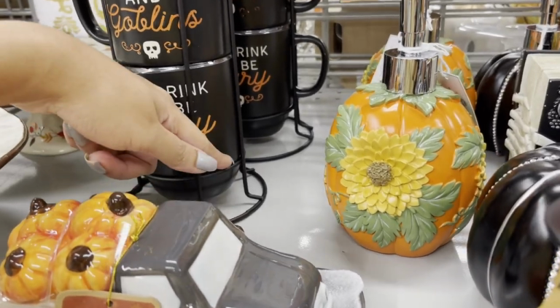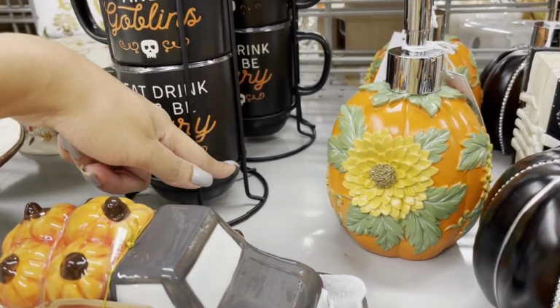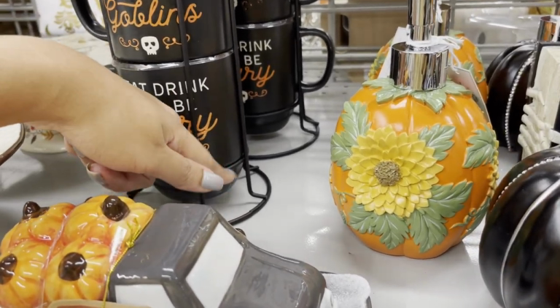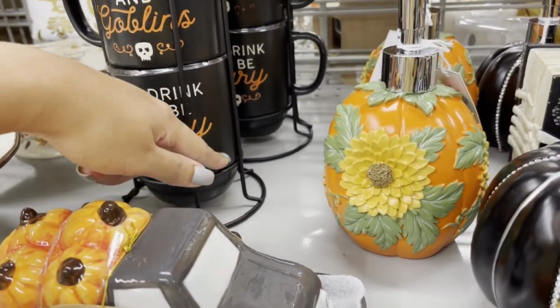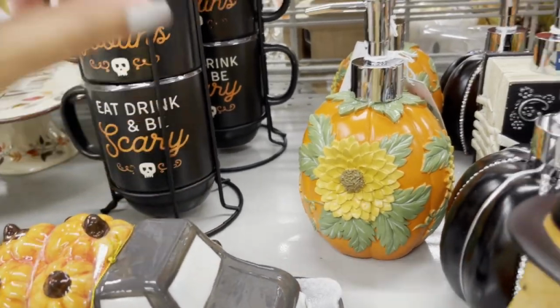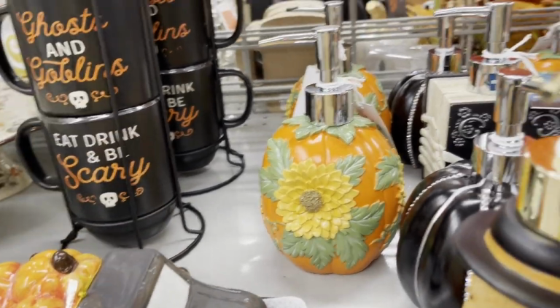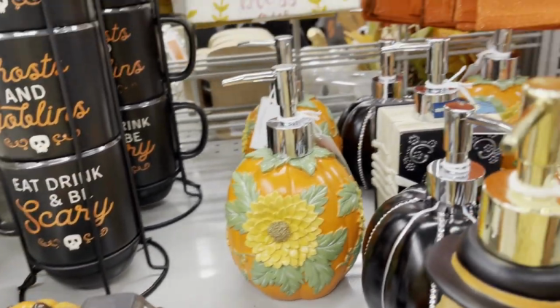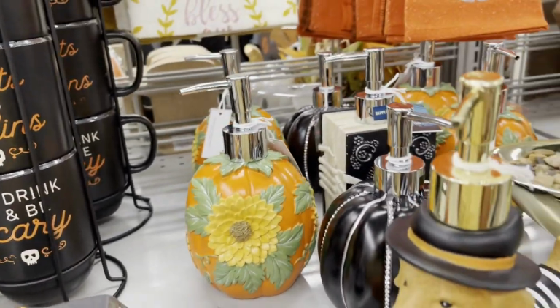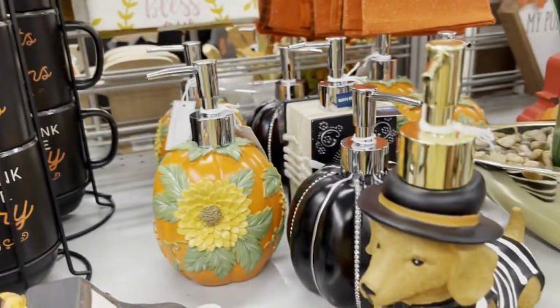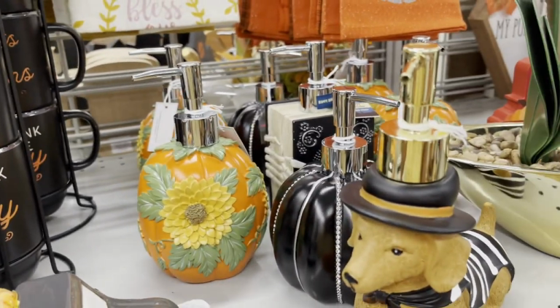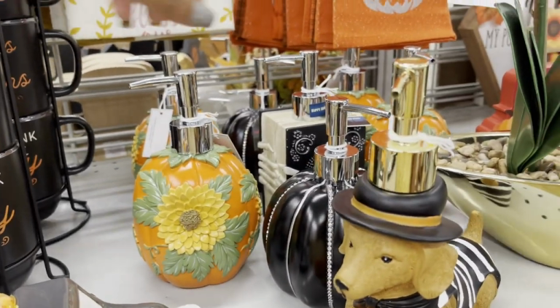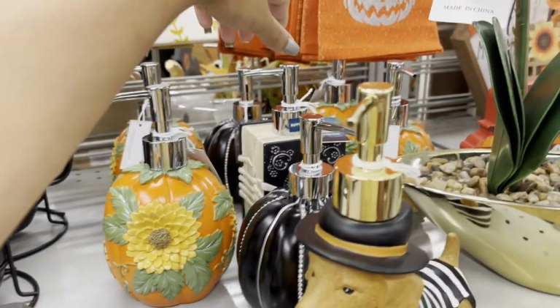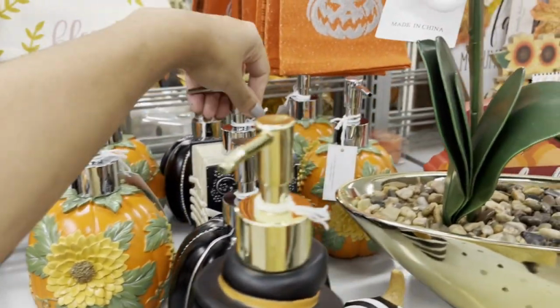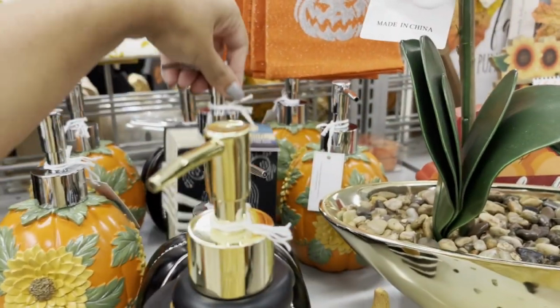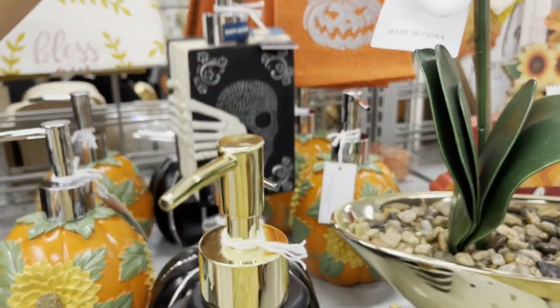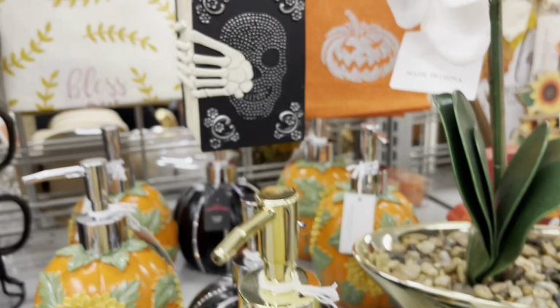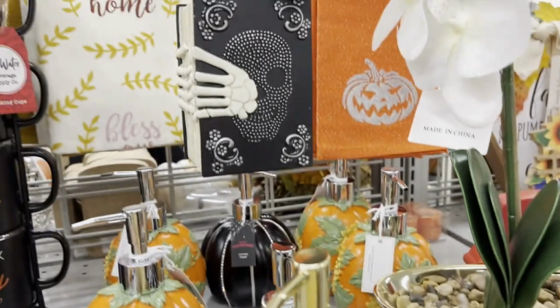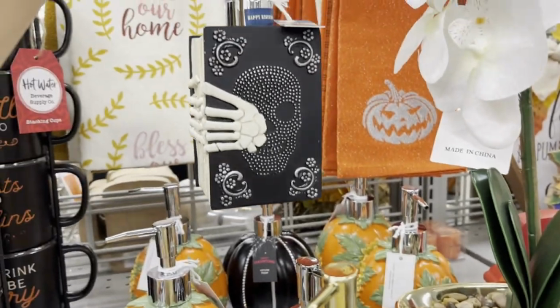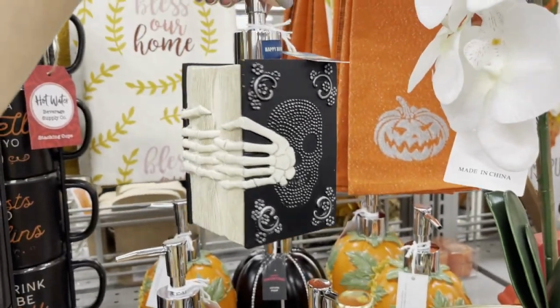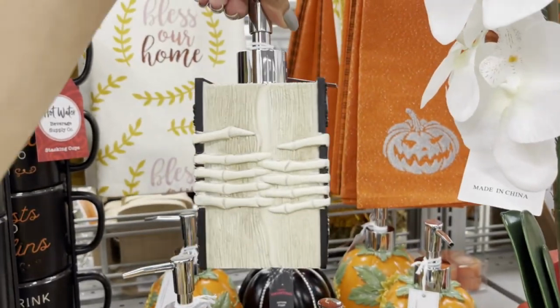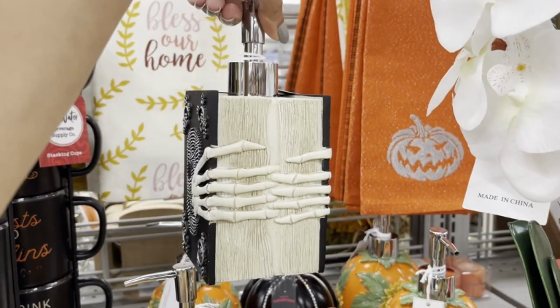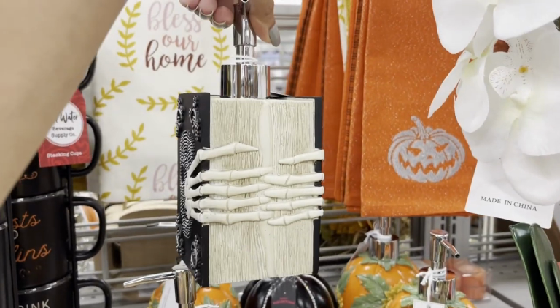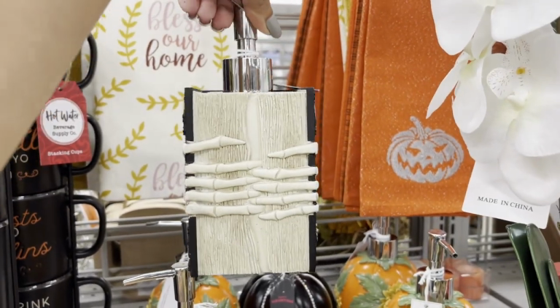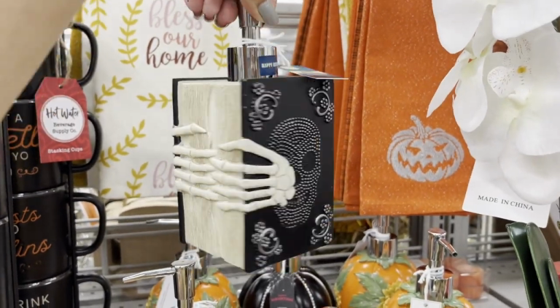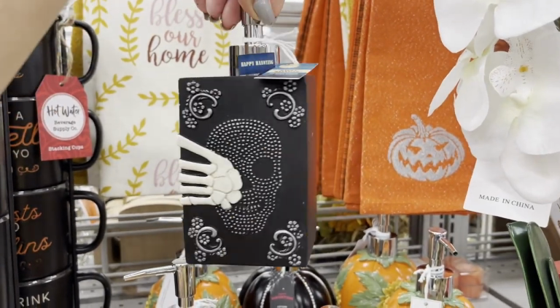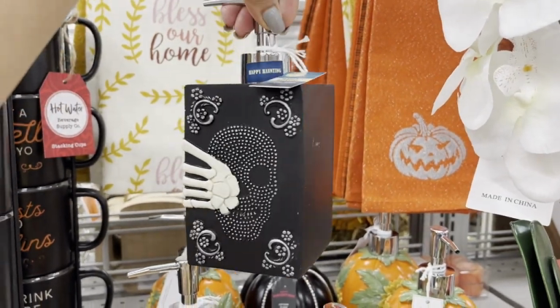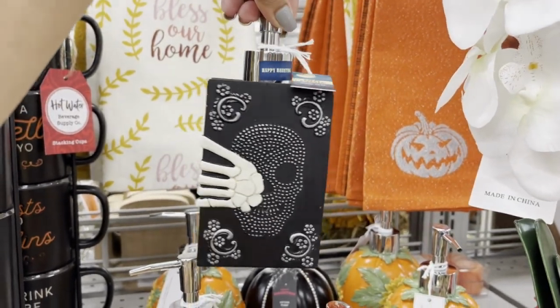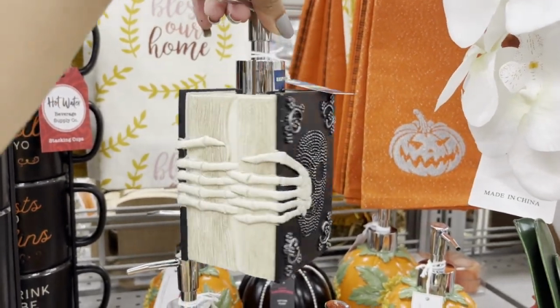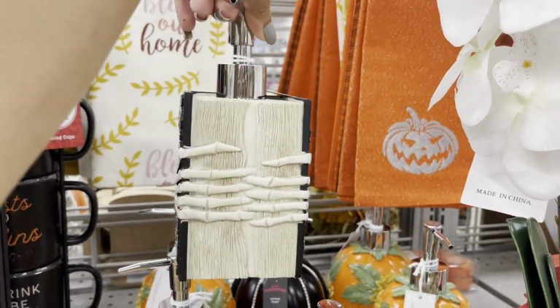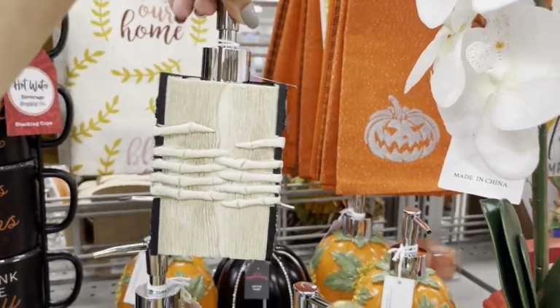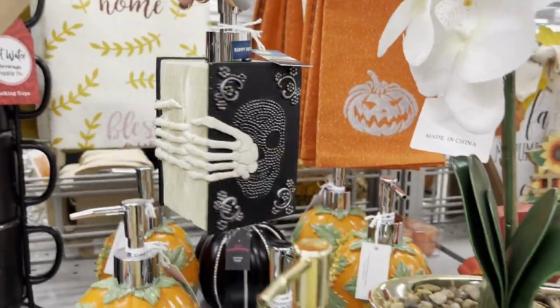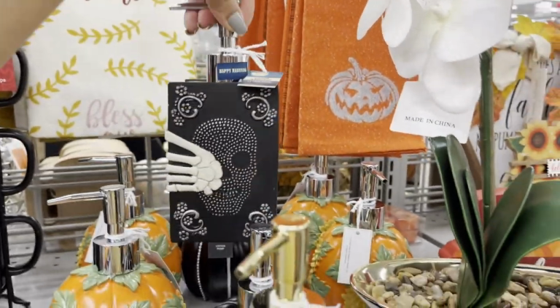And I don't know what's below this. This is also a soap dispenser.